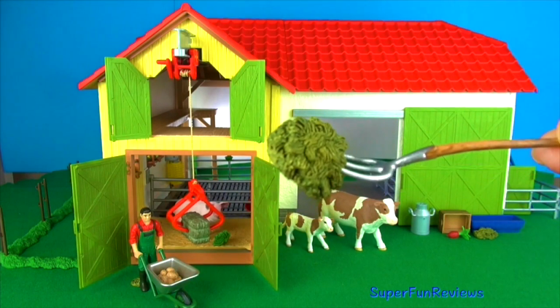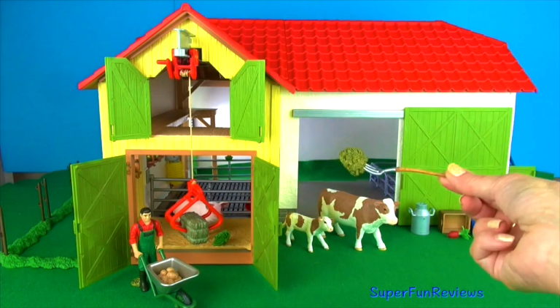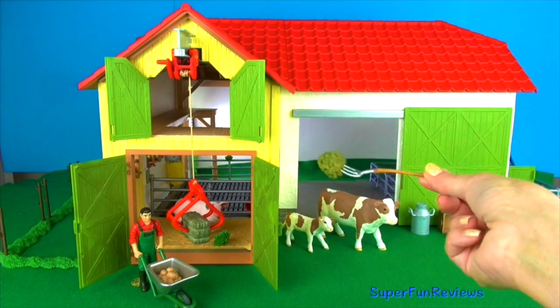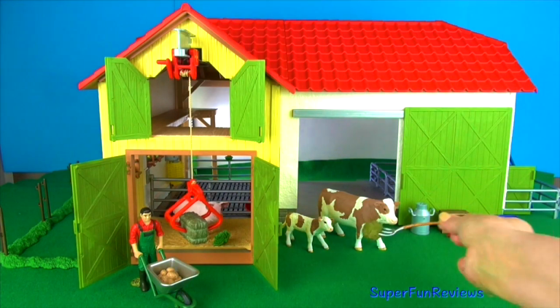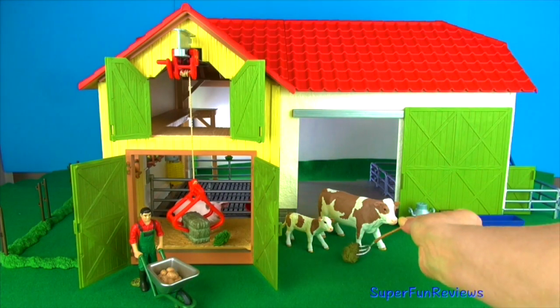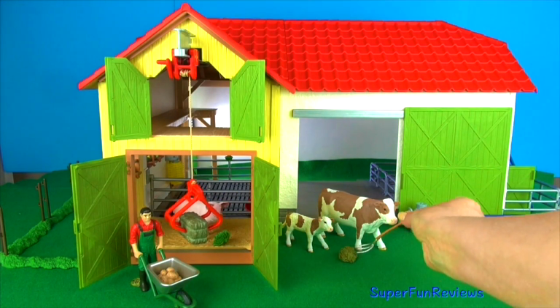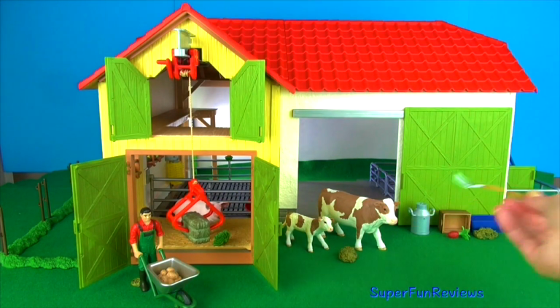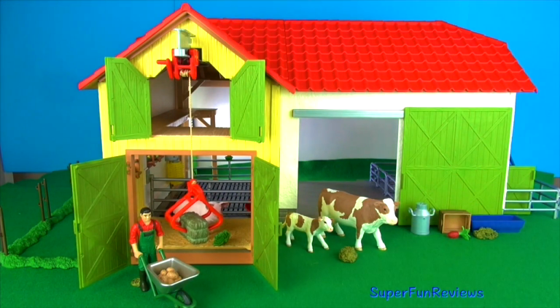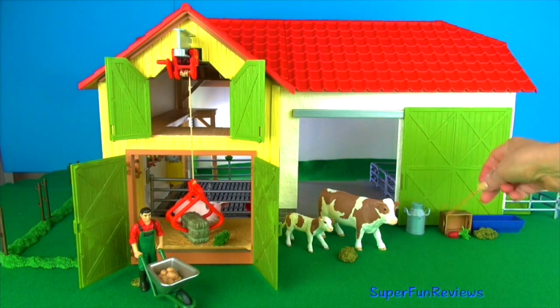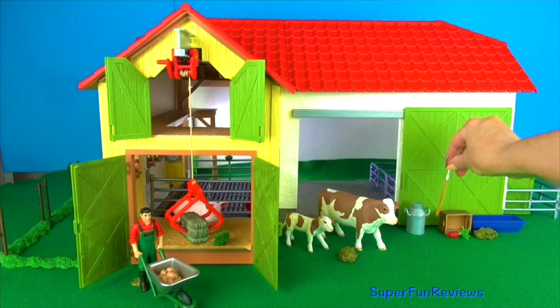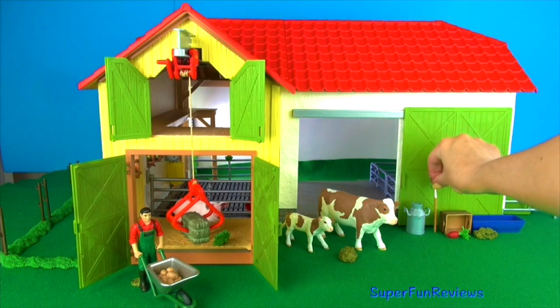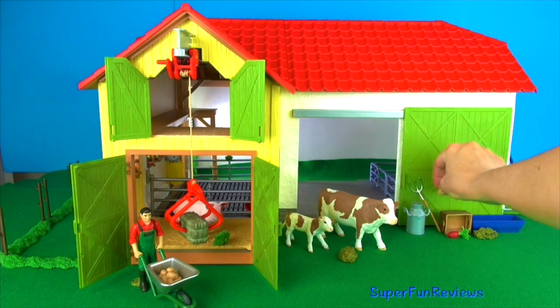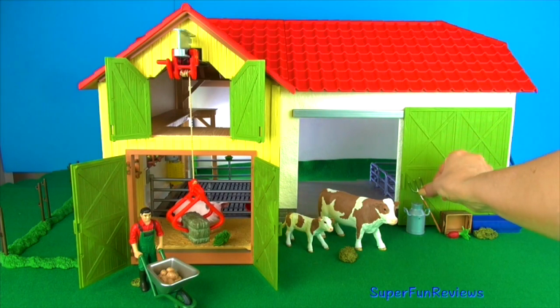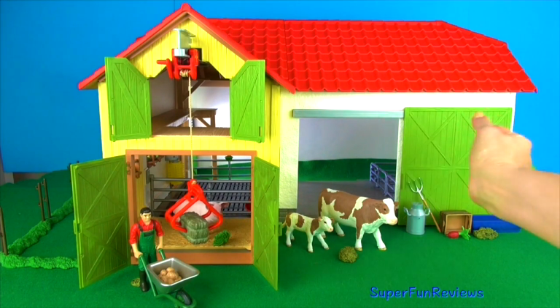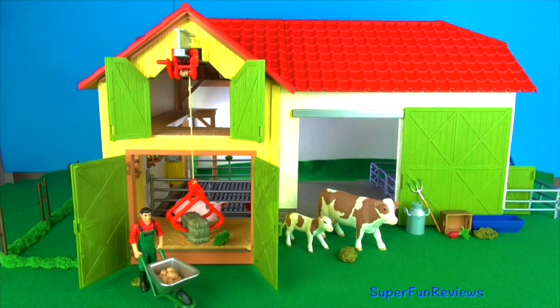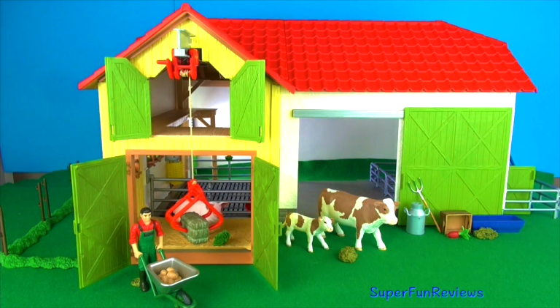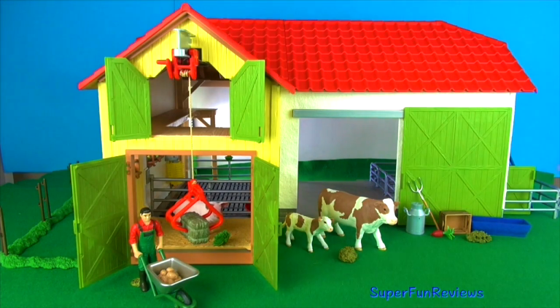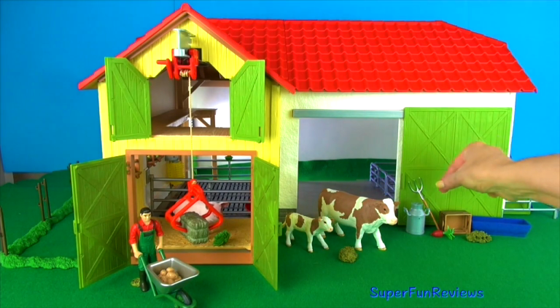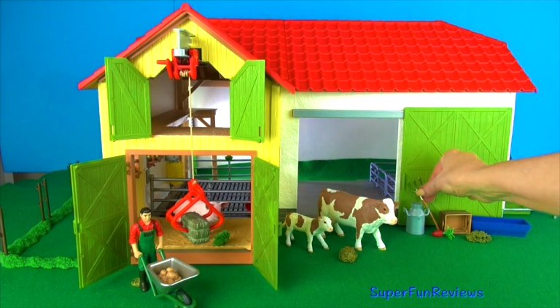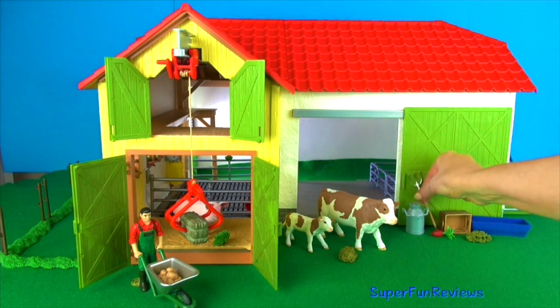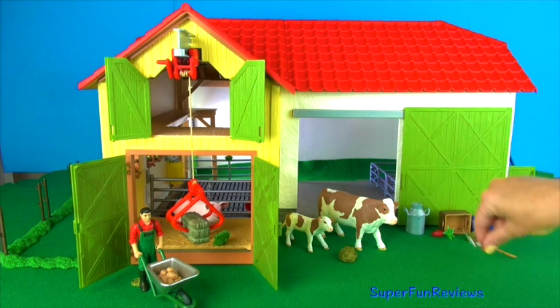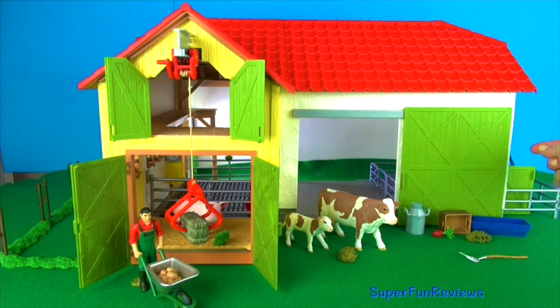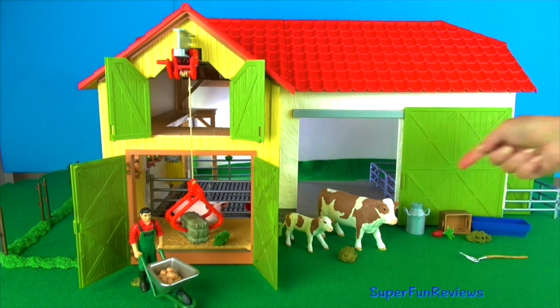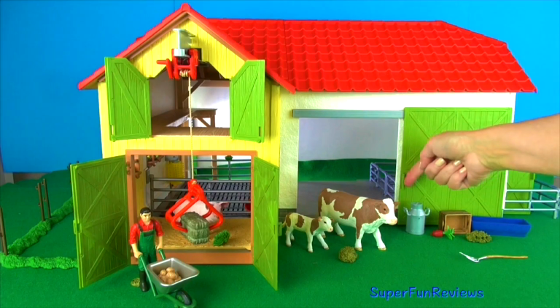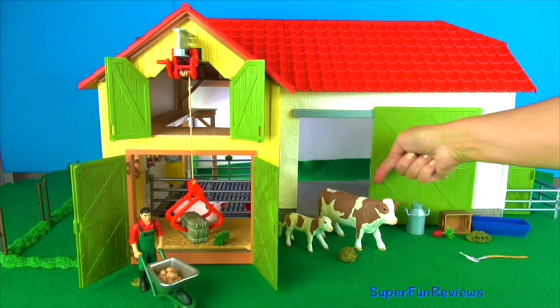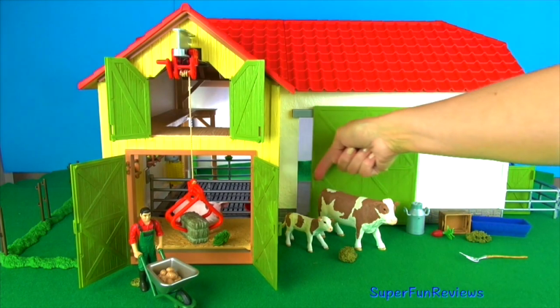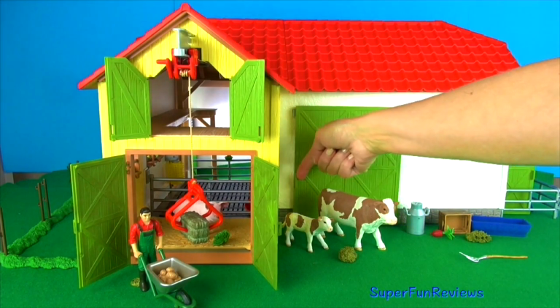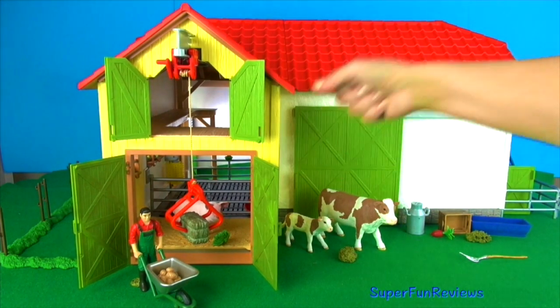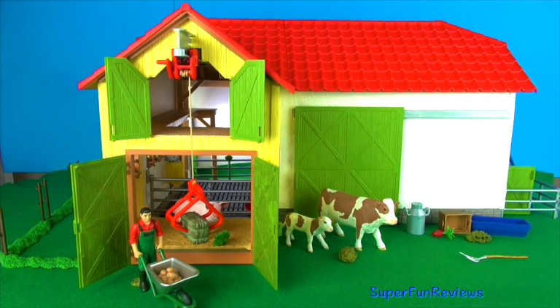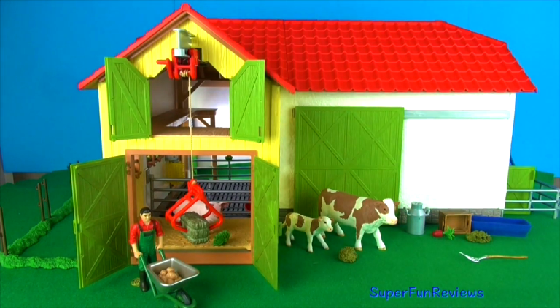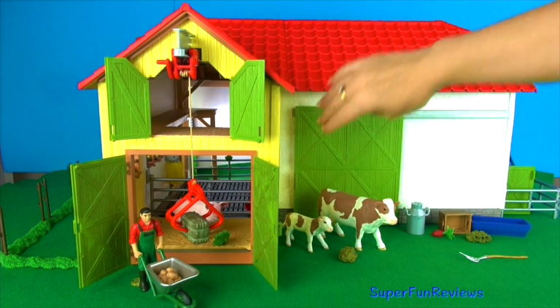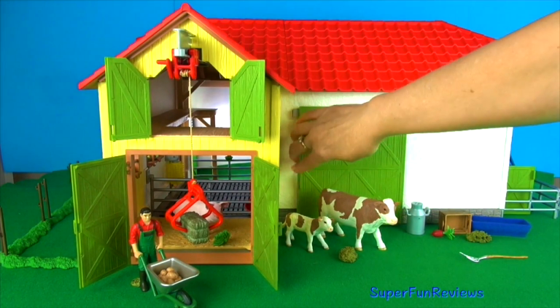Let's feed the cows. The calf looks hungry. Give a thumbs up if you like farm animals. I like the way that door slides and opens. It's really good.